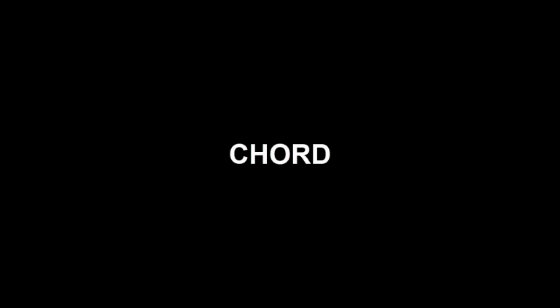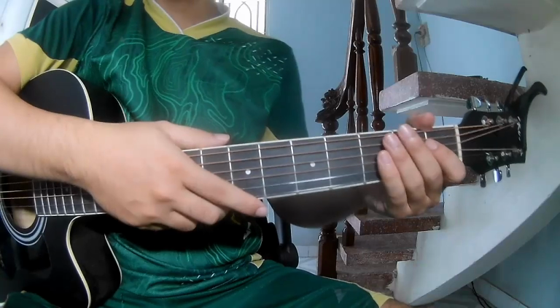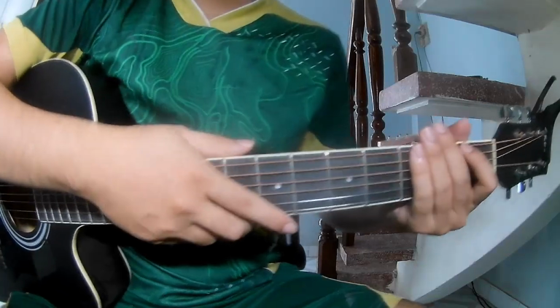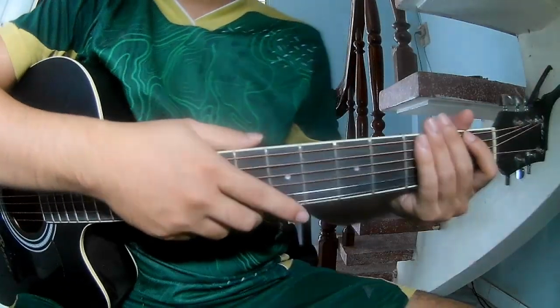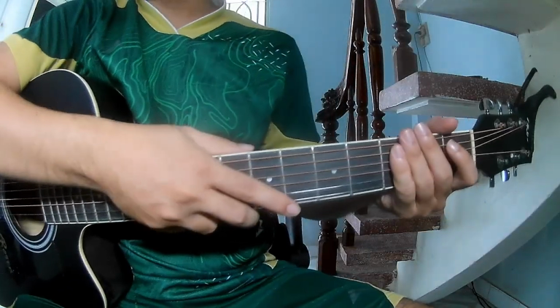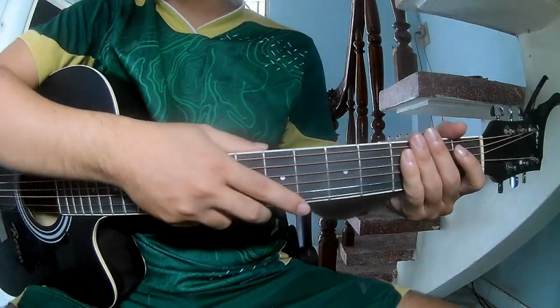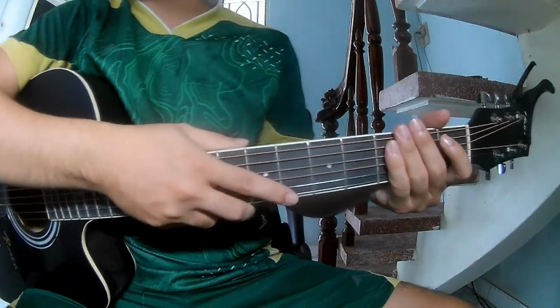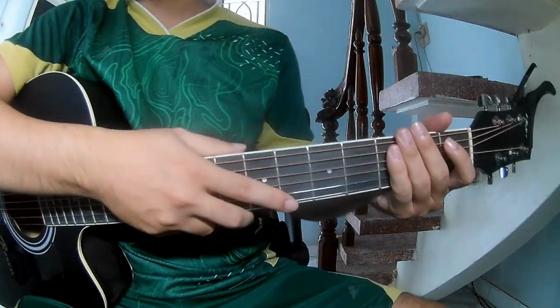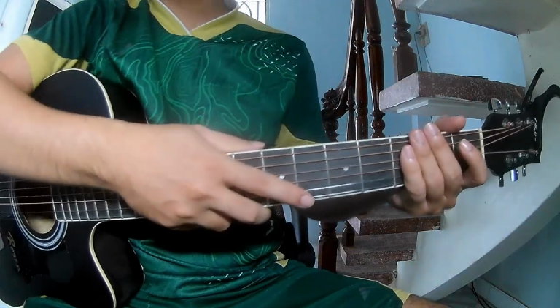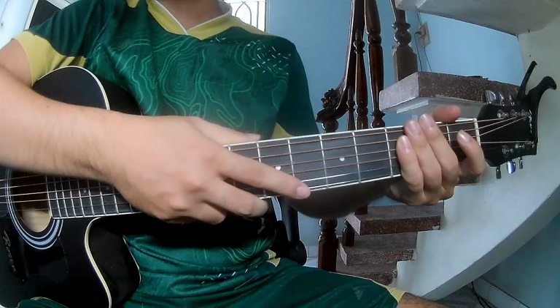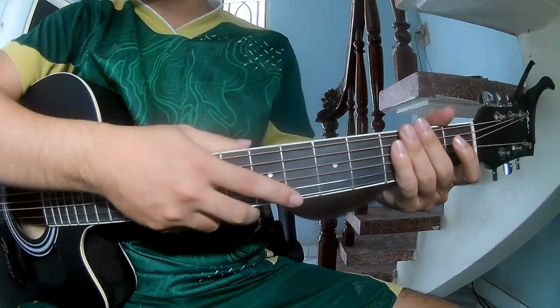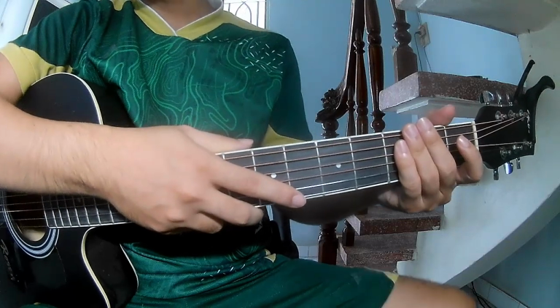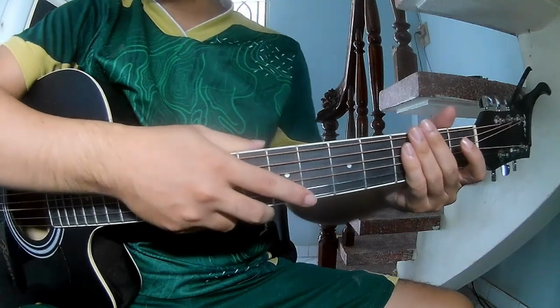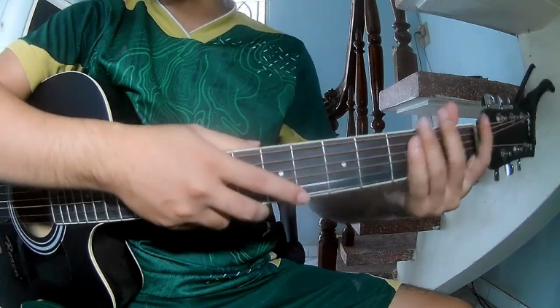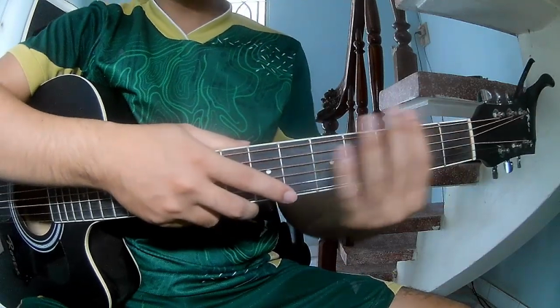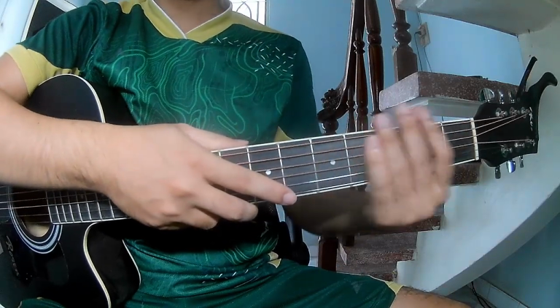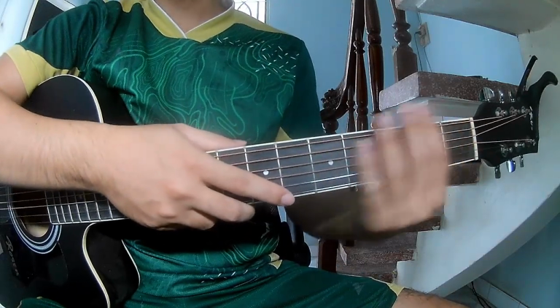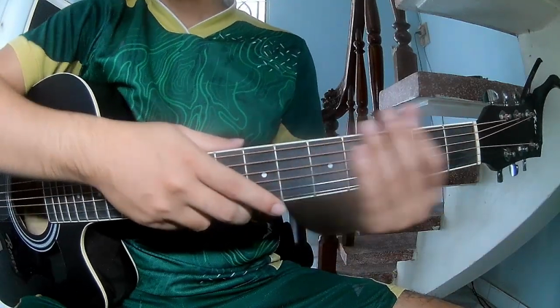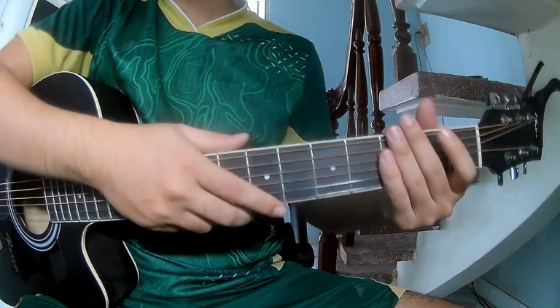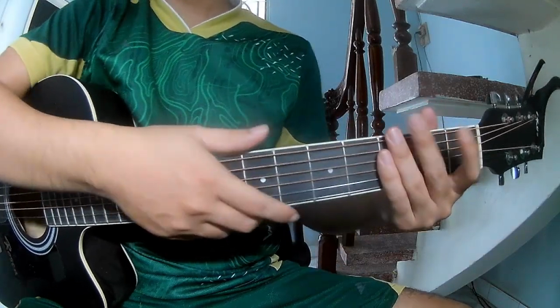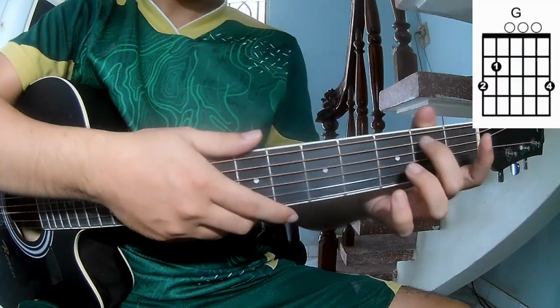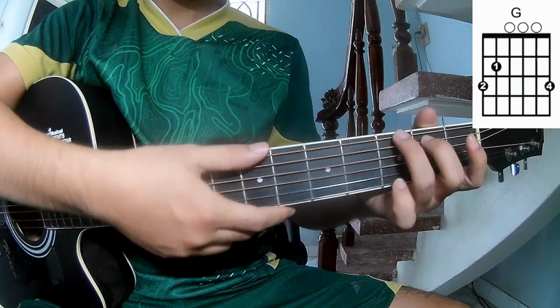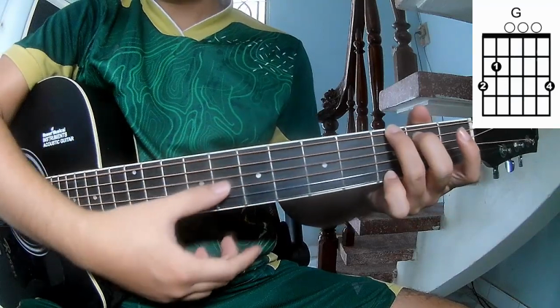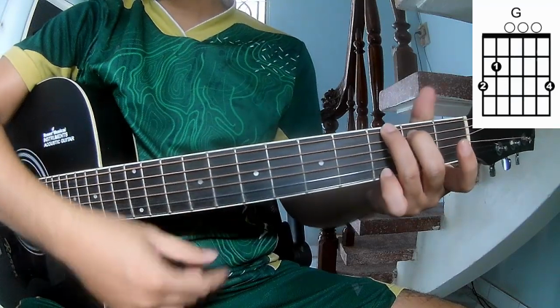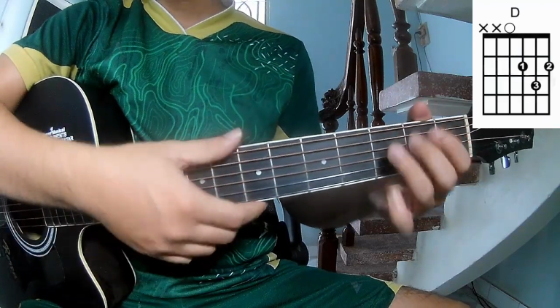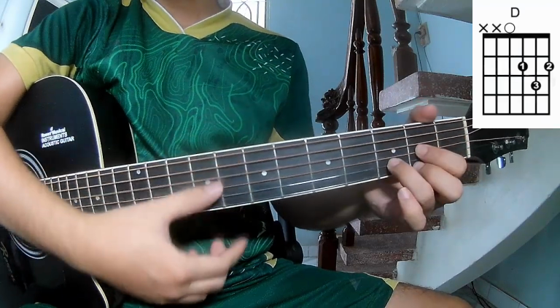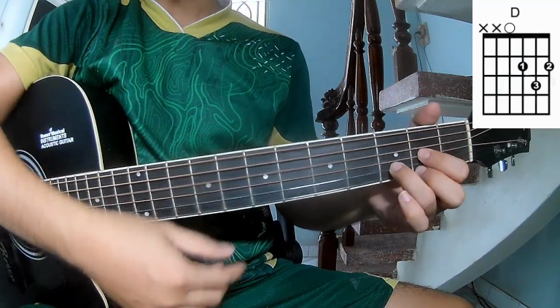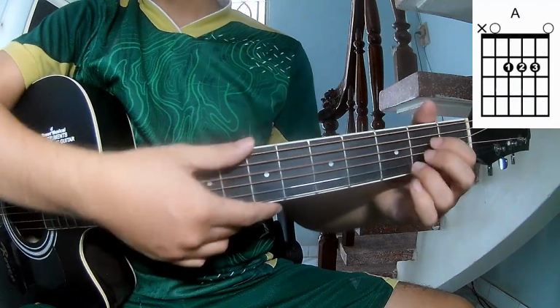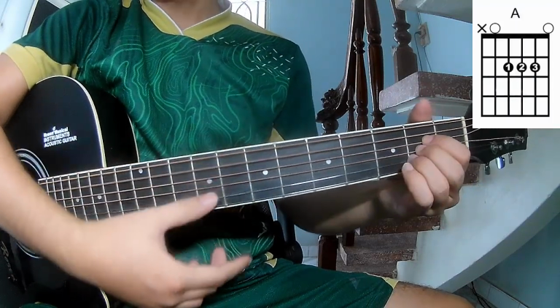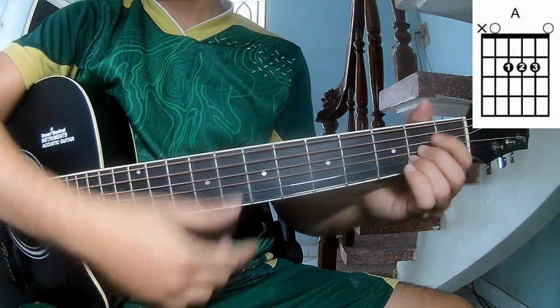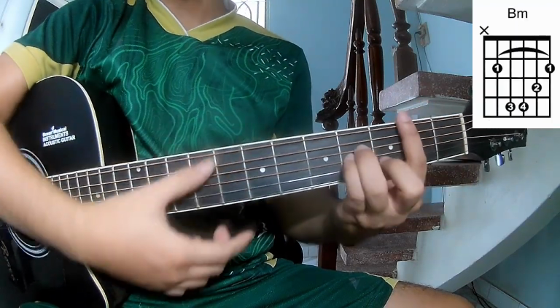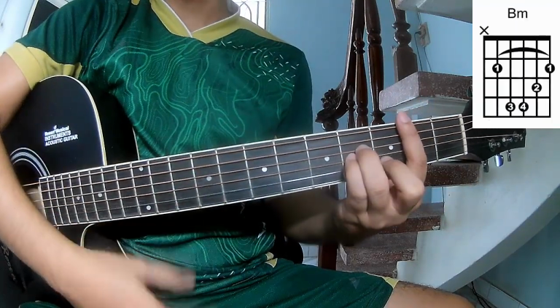Hi everyone, today we will show how to play guitar out on part 3 by playing 1A2 plus doship cable. The chords of this song are G, E, A, N, B, A.